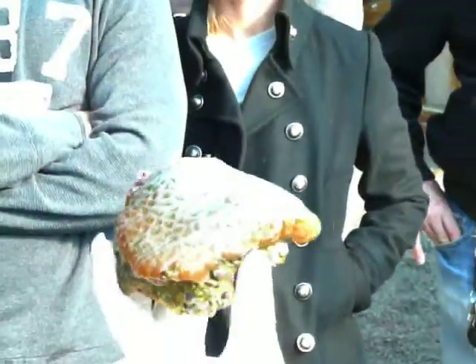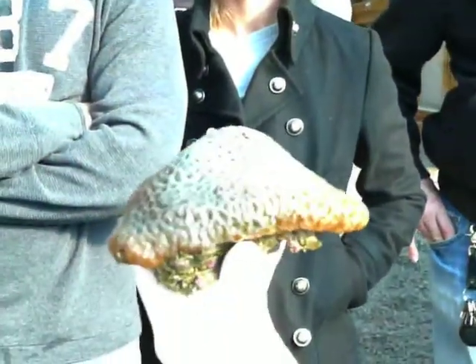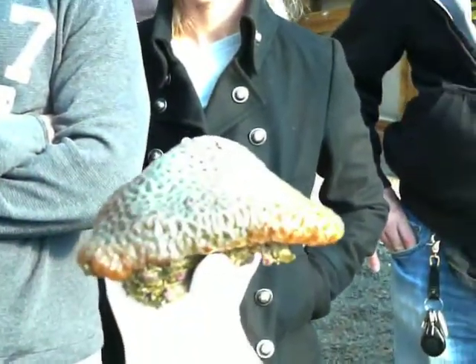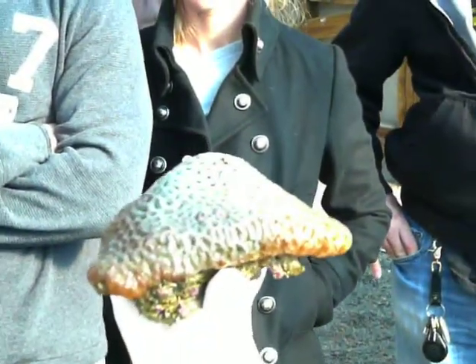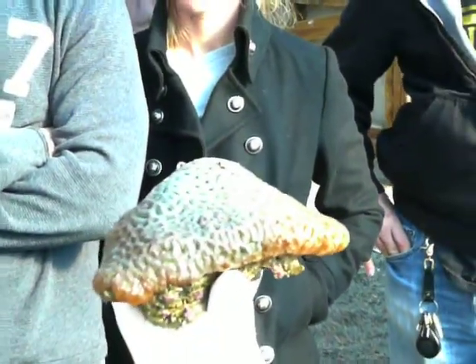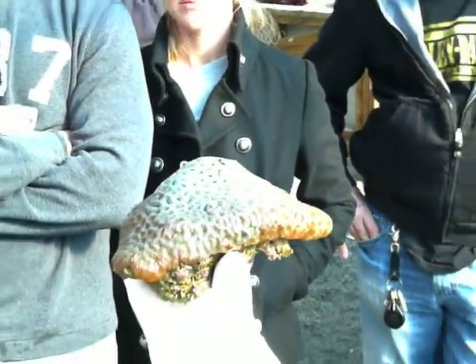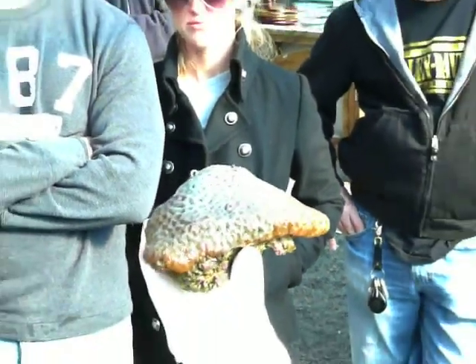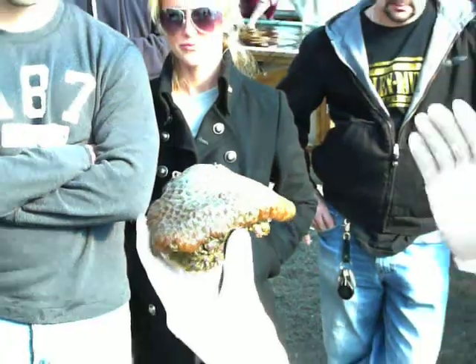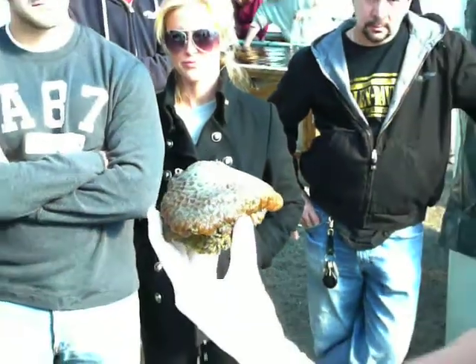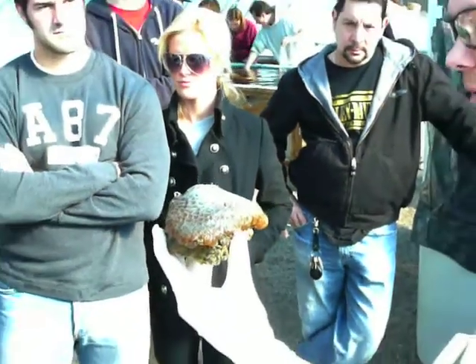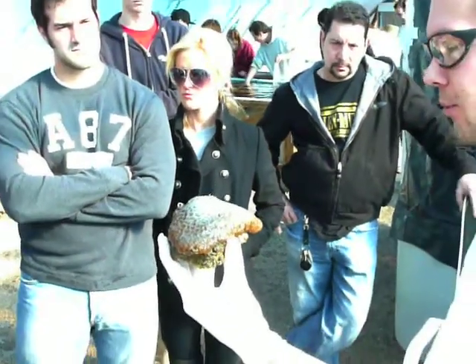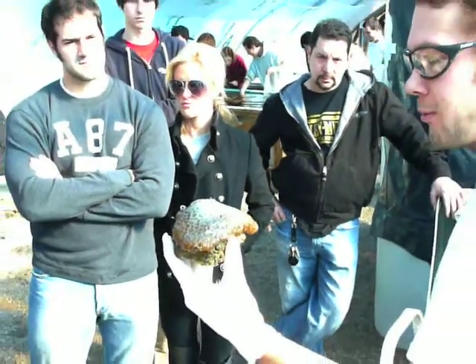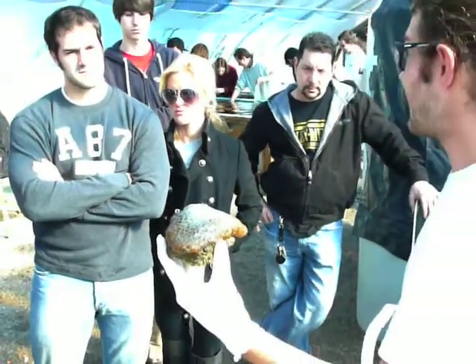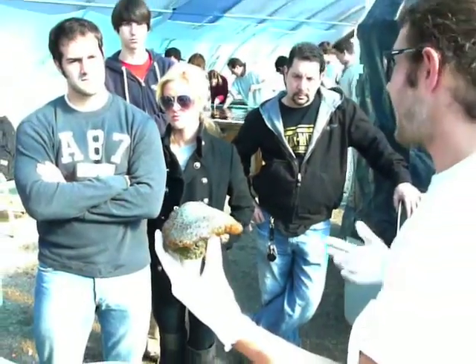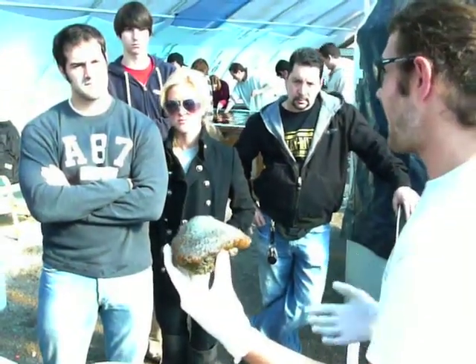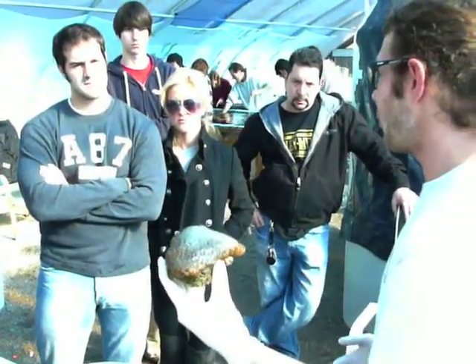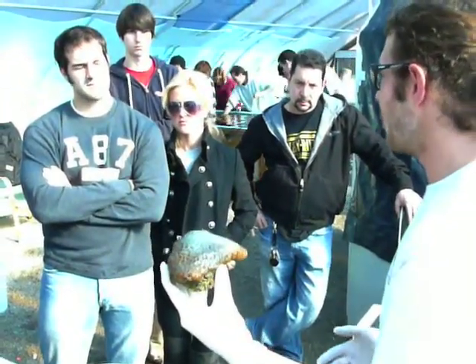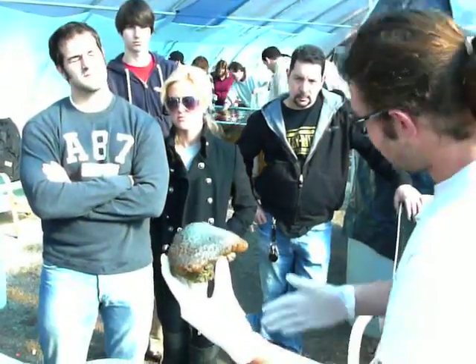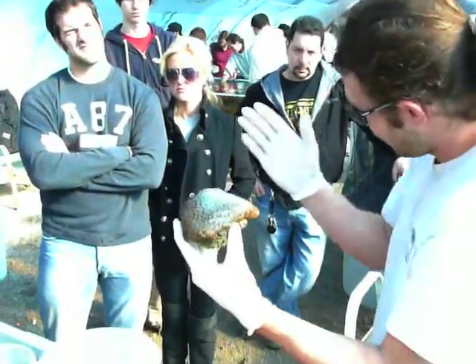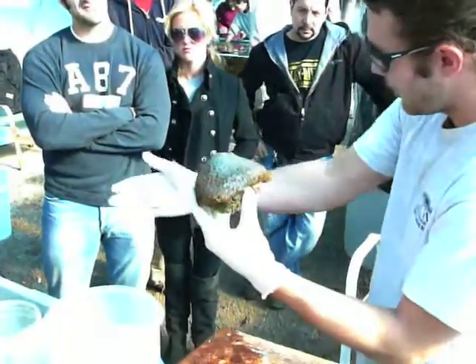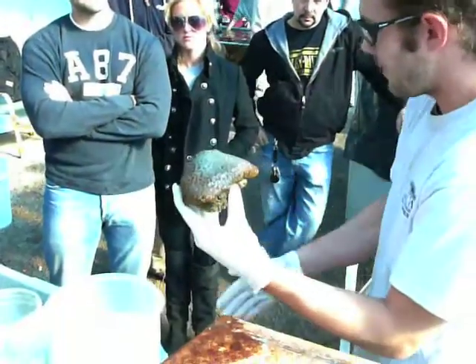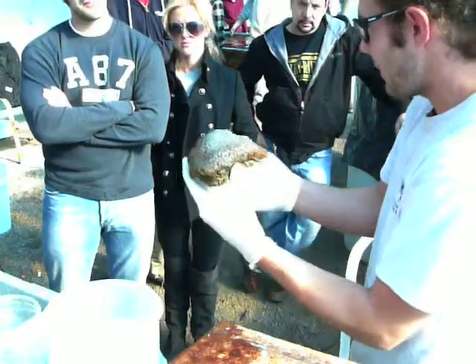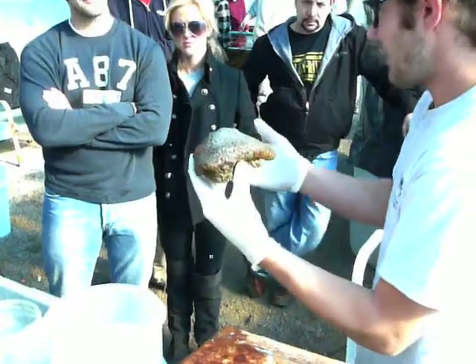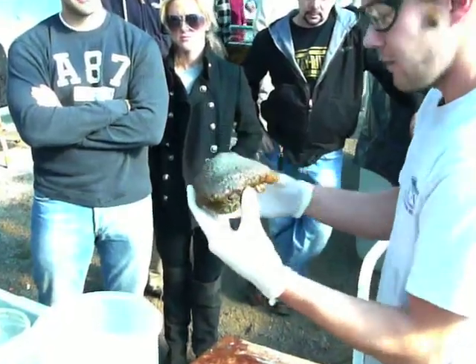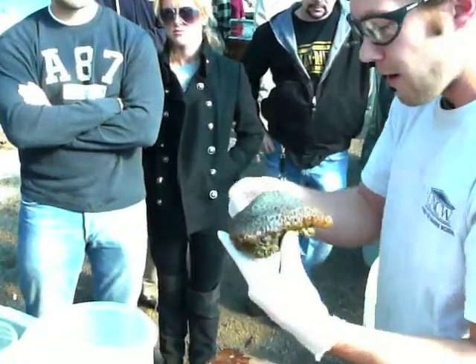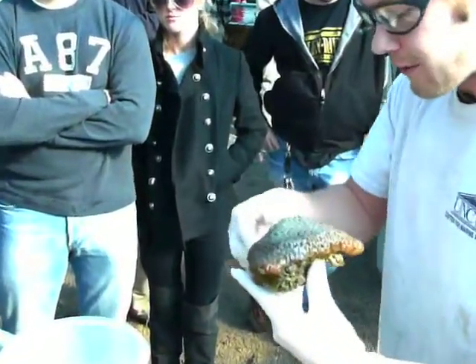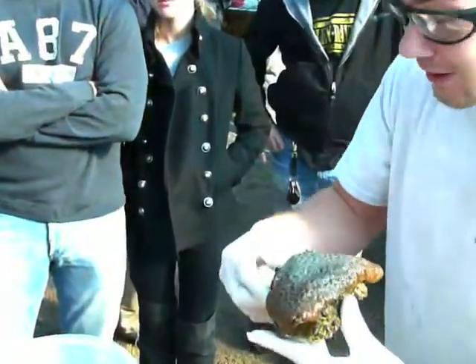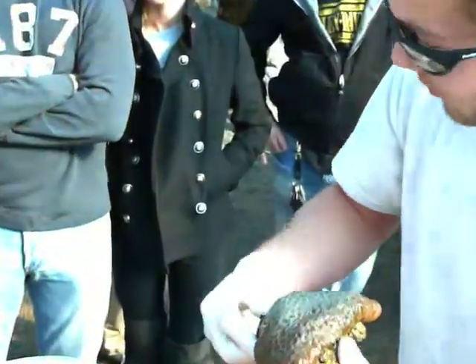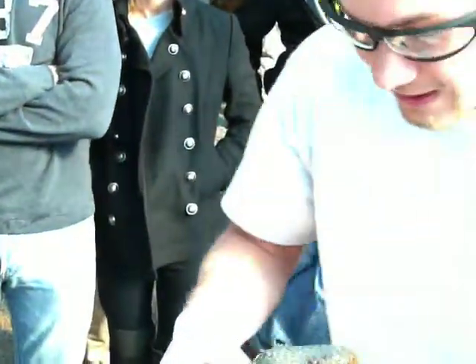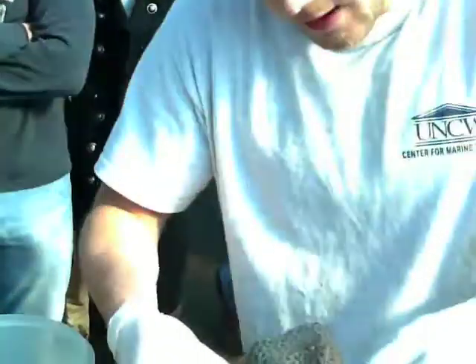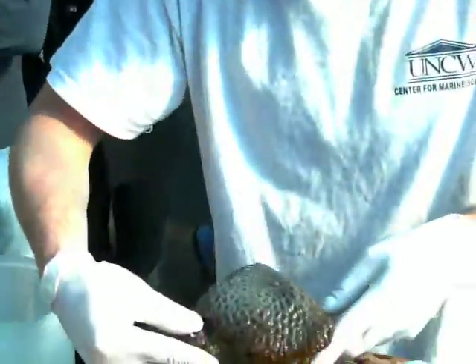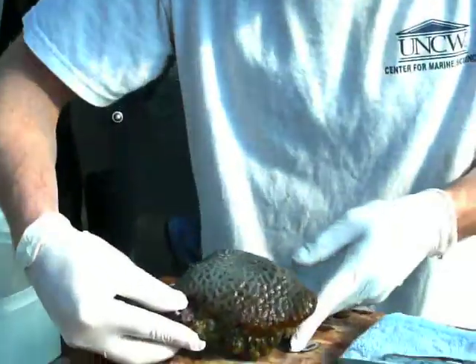A specimen this big and this healthy will be fine — you can cut right across the mouth, no problem. That's actually how you frag a scolioma: you cut them directly across the mouth, as long as you leave part of the mouth so it can continue to feed, it'll keep growing.